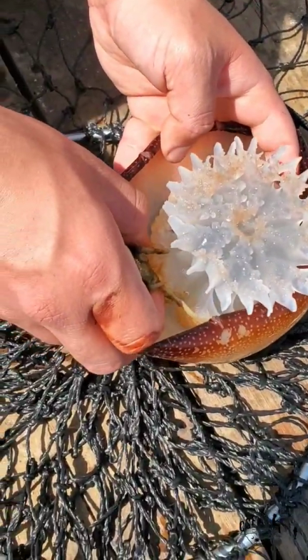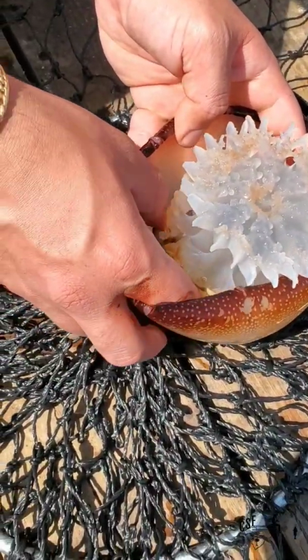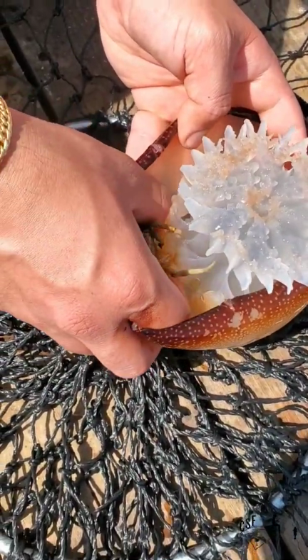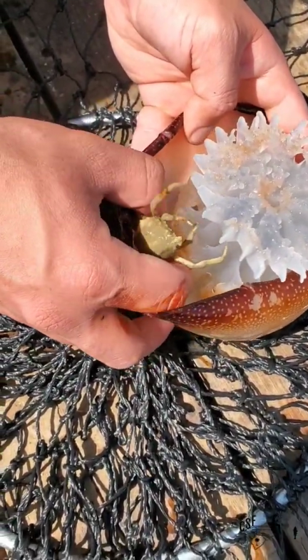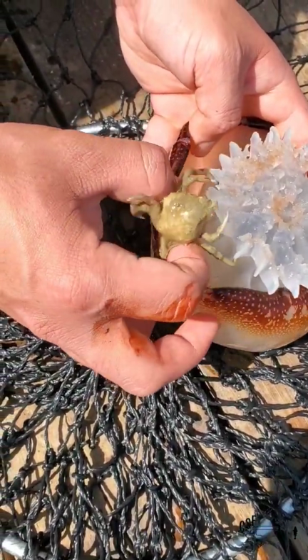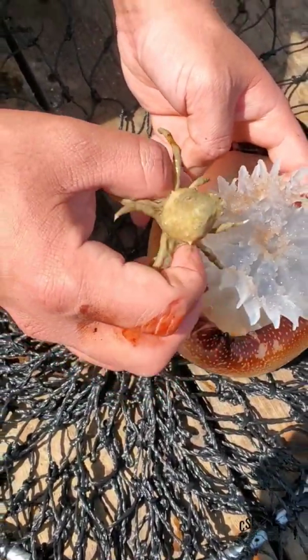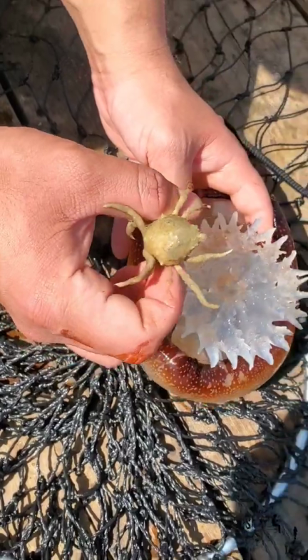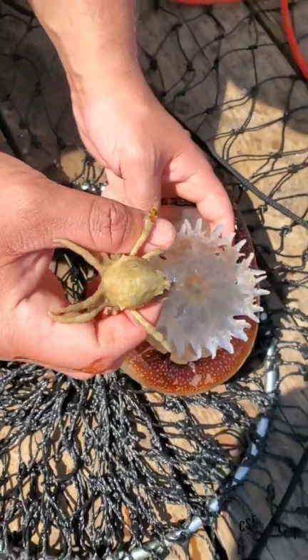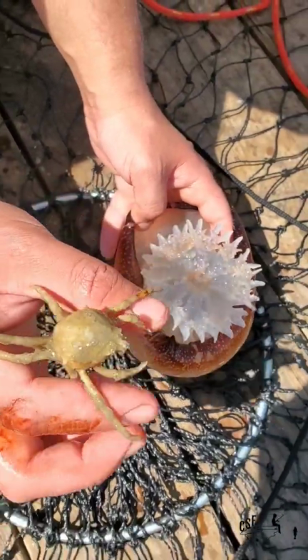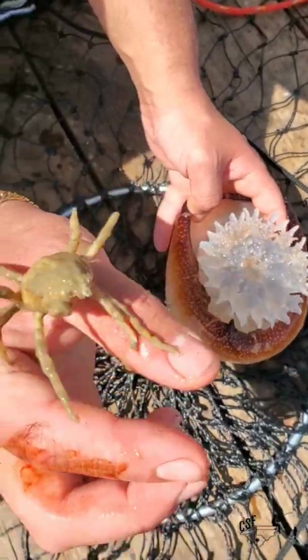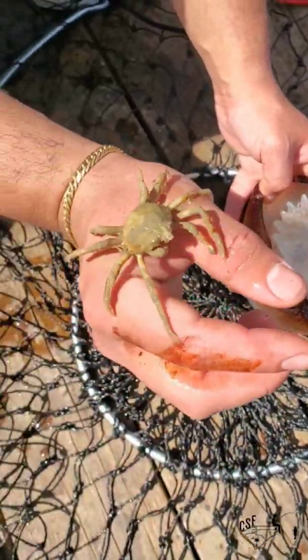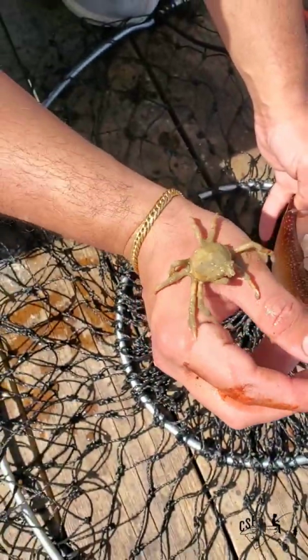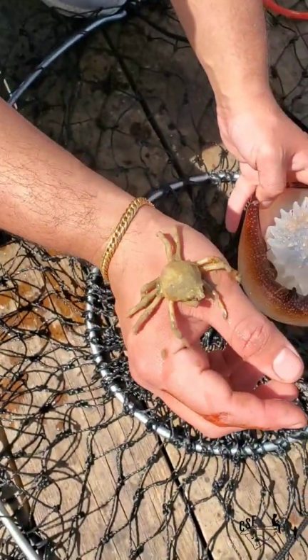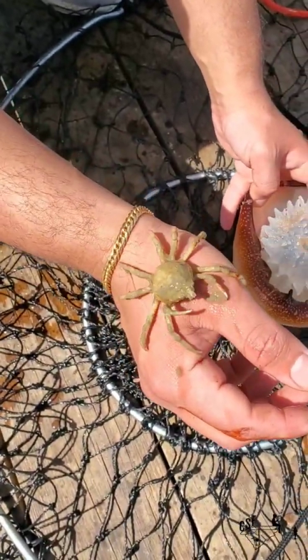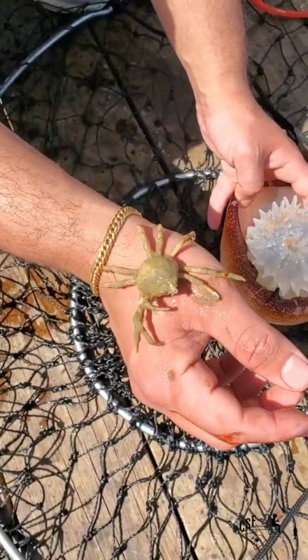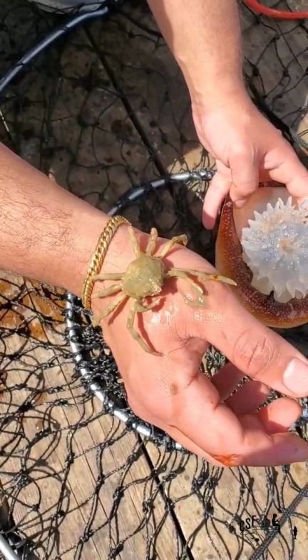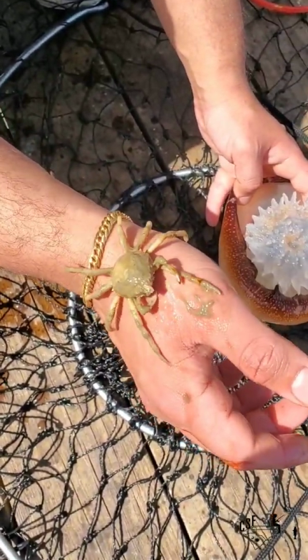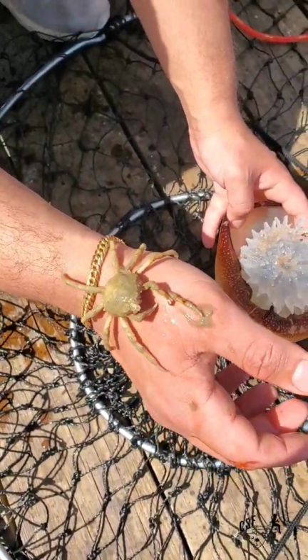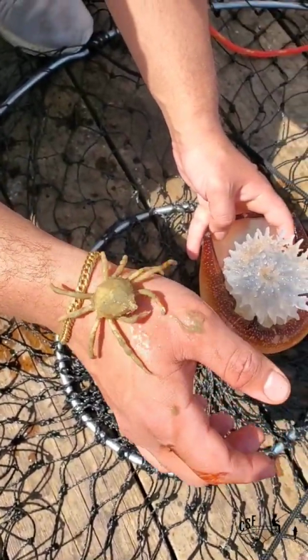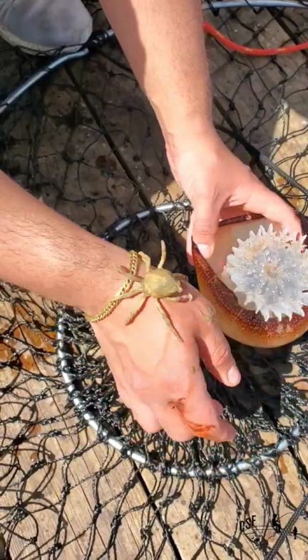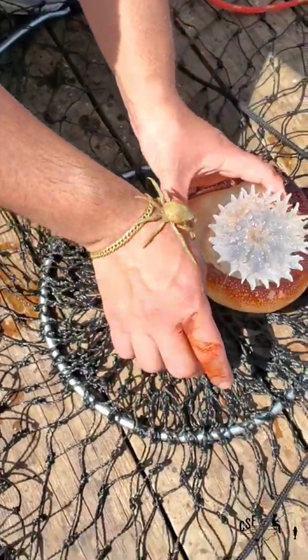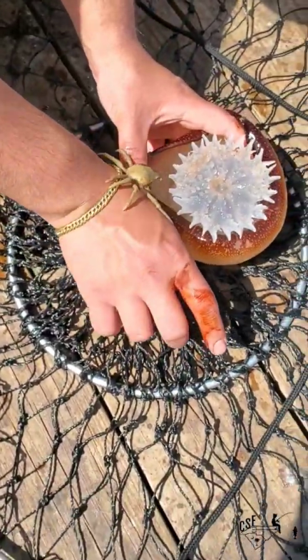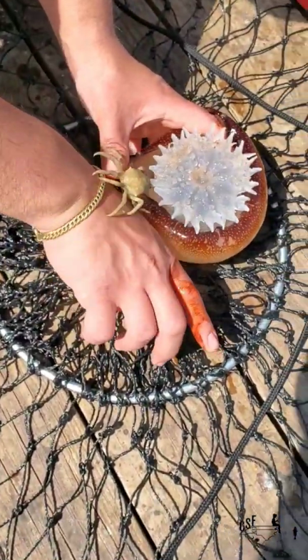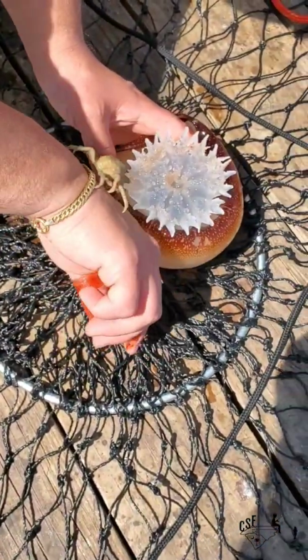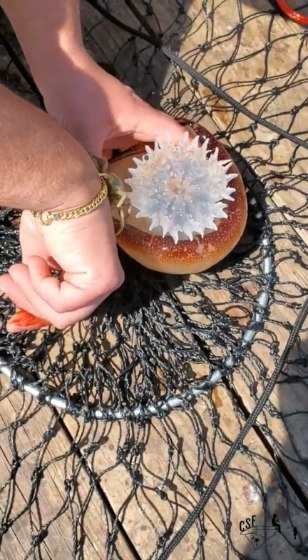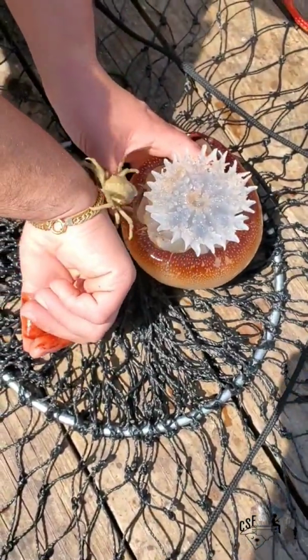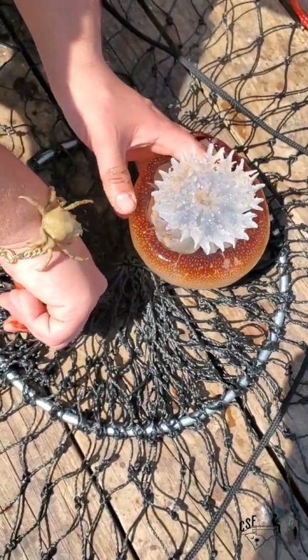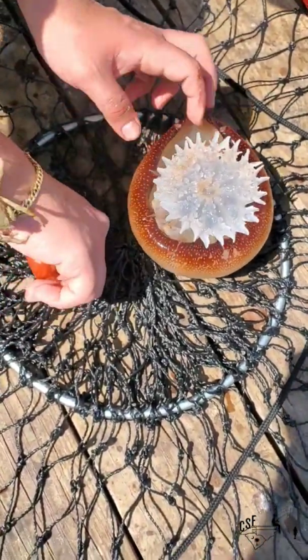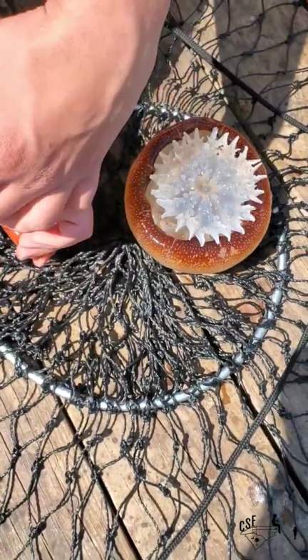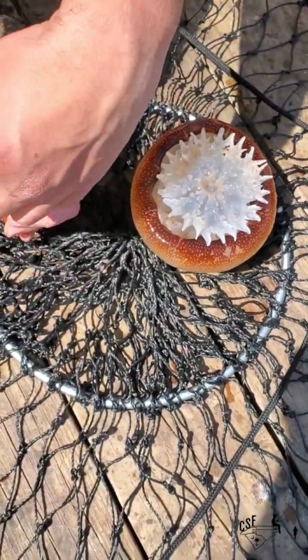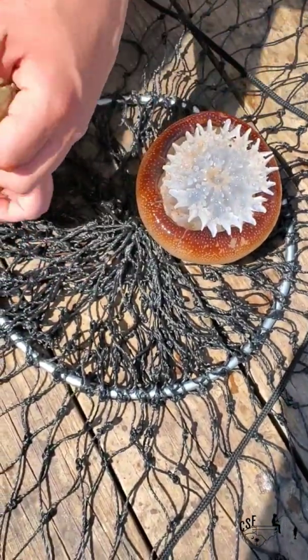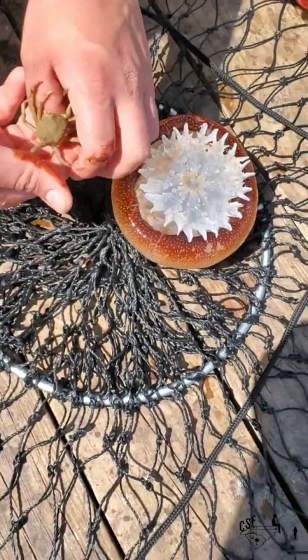There's a little spider crab. You can use it for bait of course. Not gonna hurt you. Just get them back in there. I've already got a couple that I'm gonna be using.